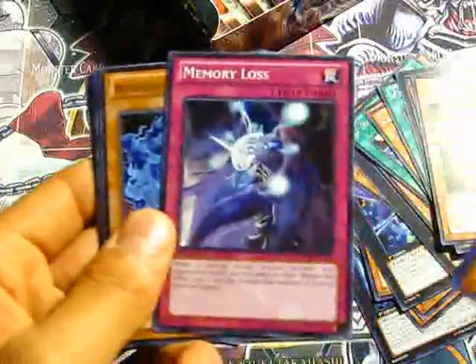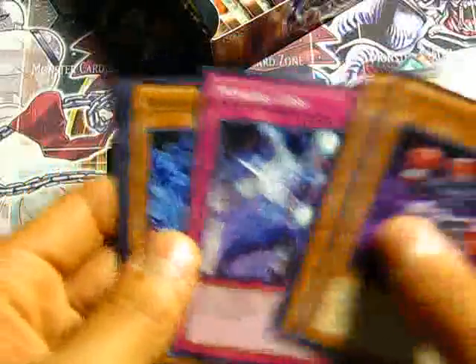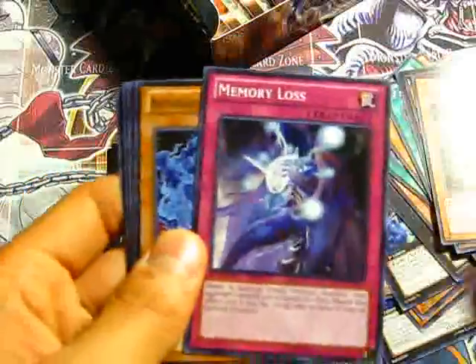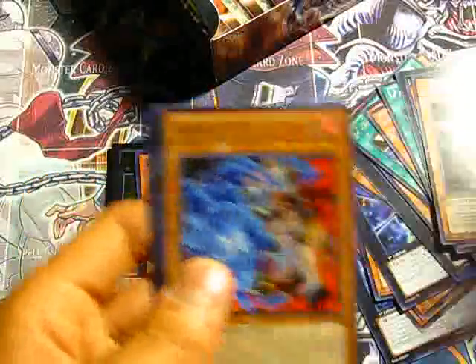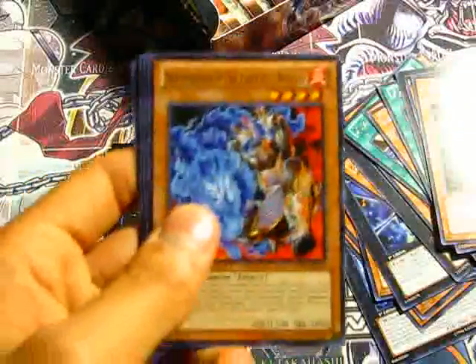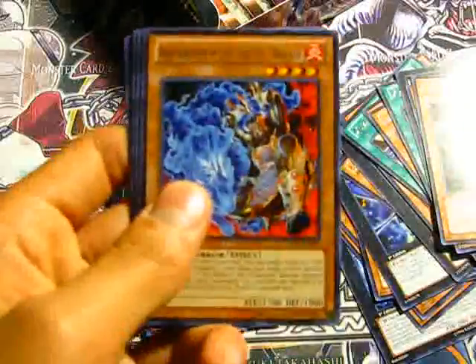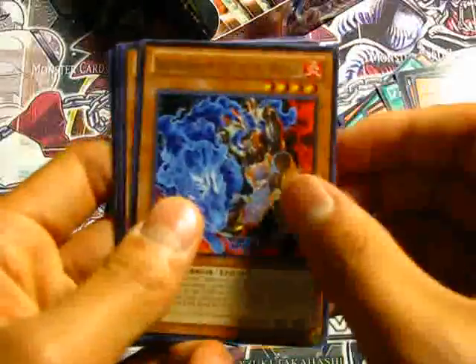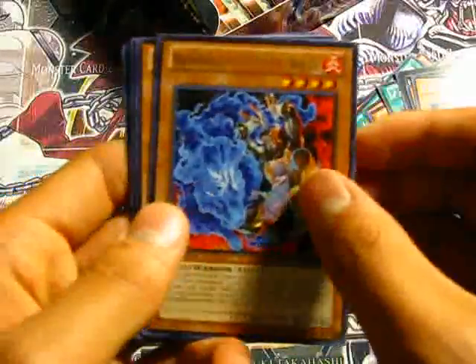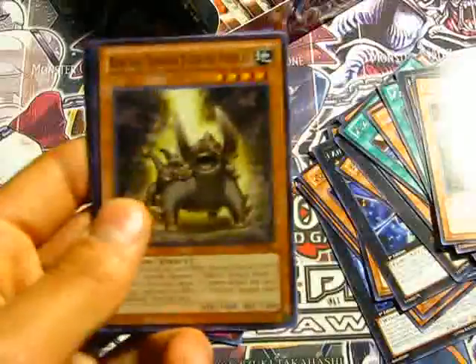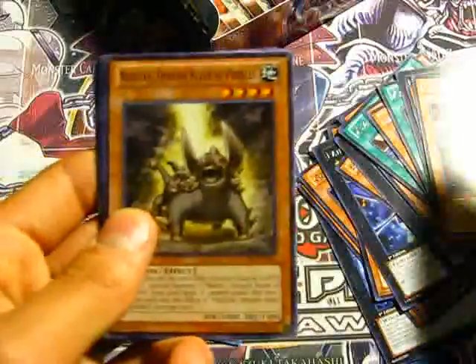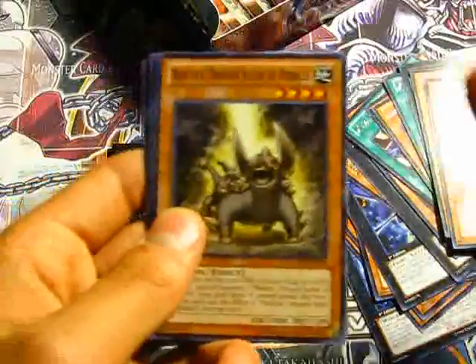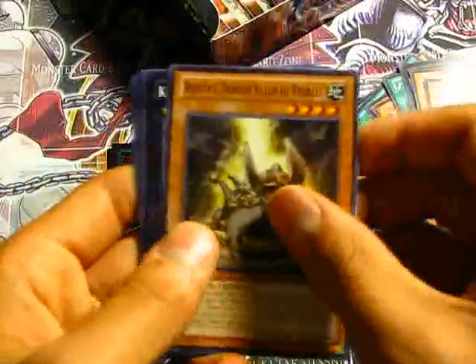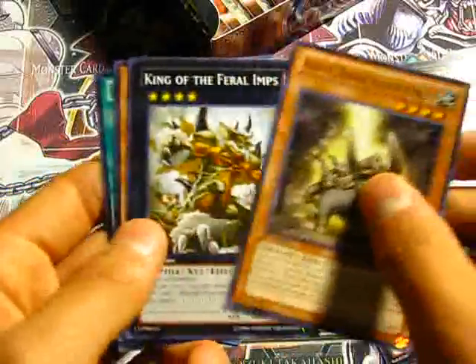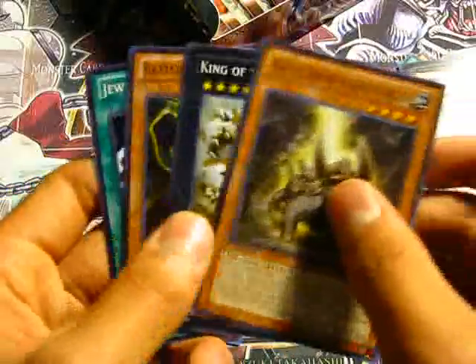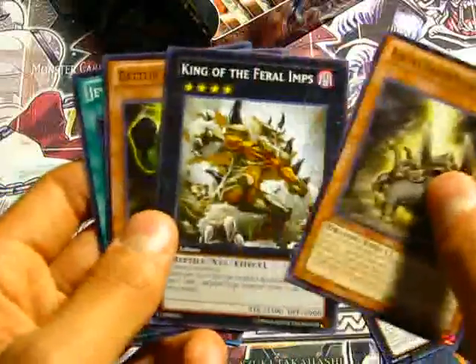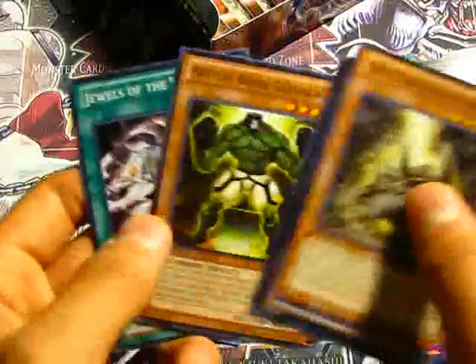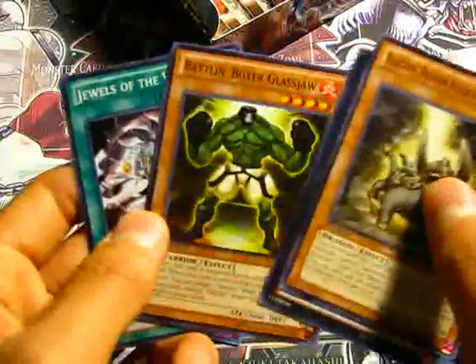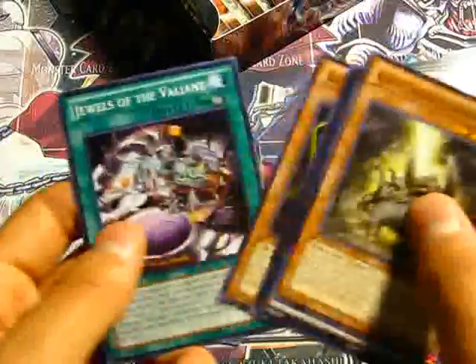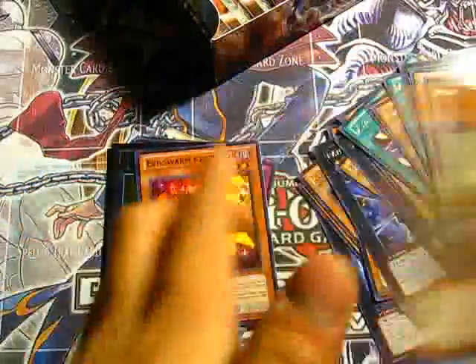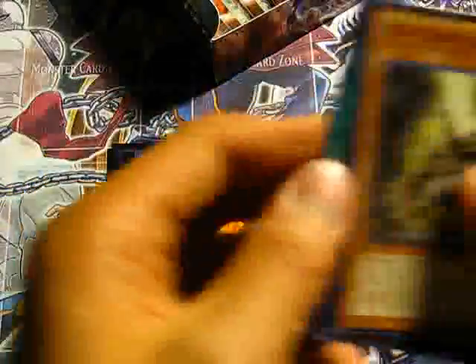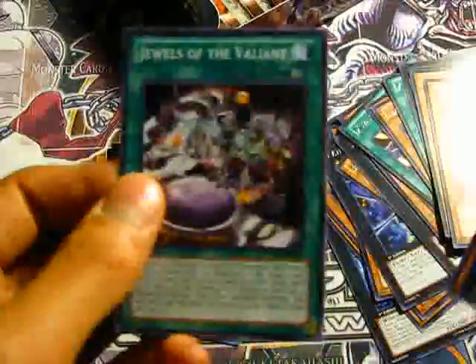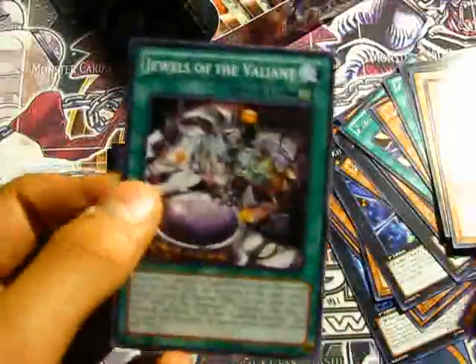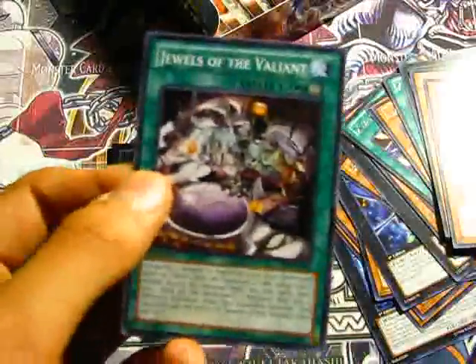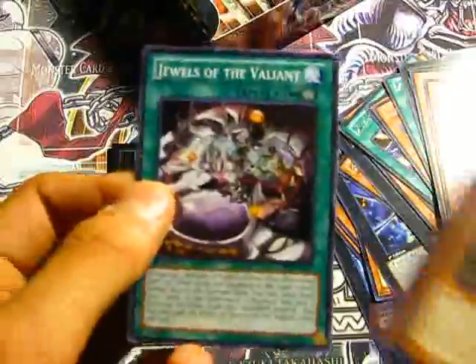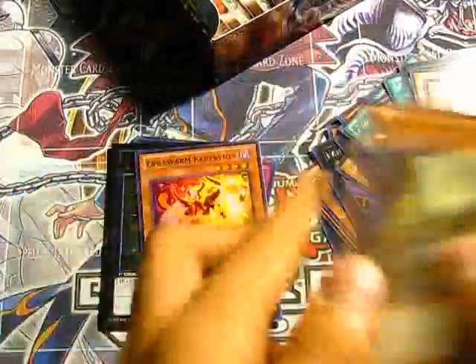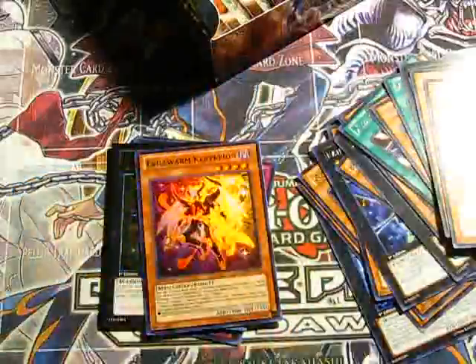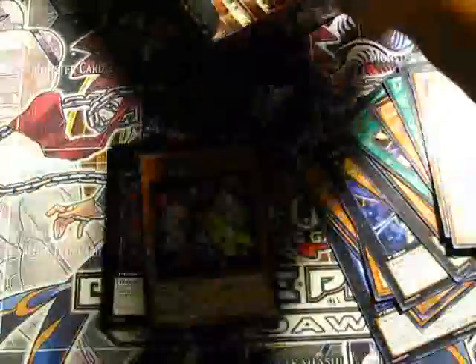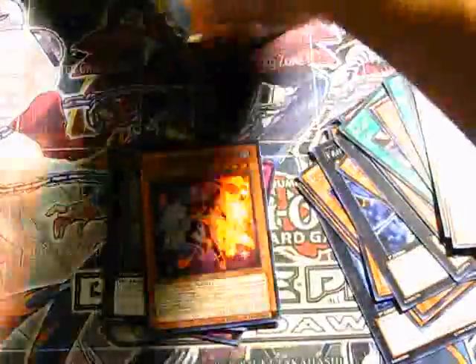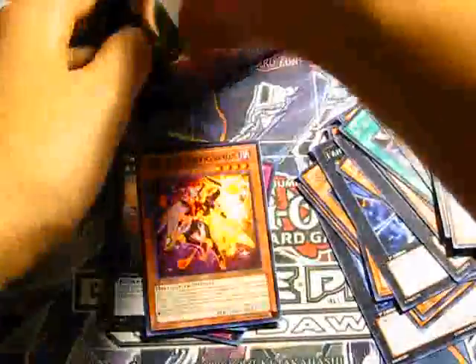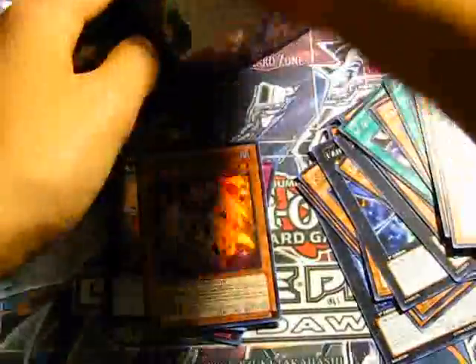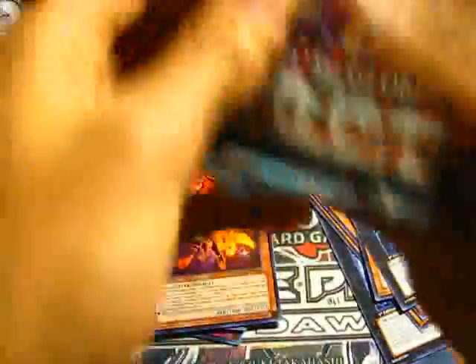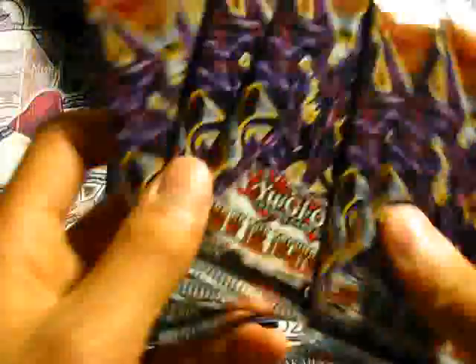Memory Loss. A rare Brotherhood of Fire Fist Buffalo. Another one of the Pebbles. King of Feral Imps. And Jewels of the Valiens. So yeah, we're looking at five — I'm really bad at counting.